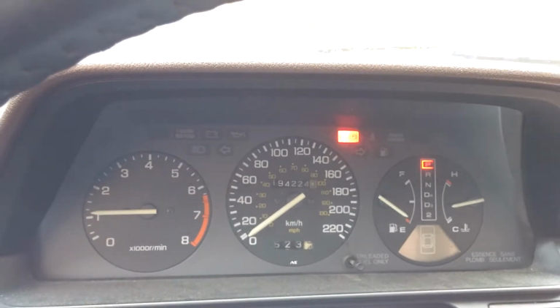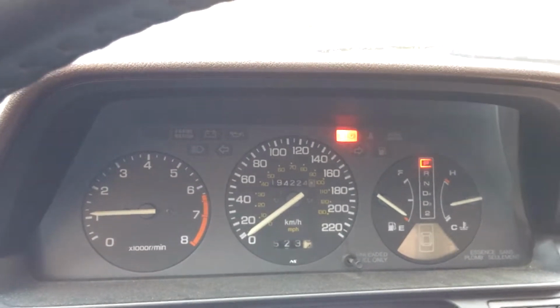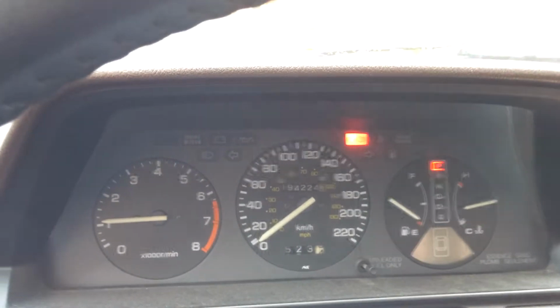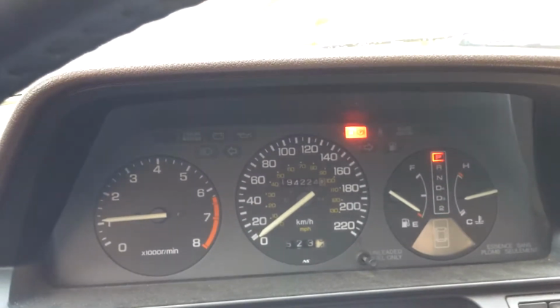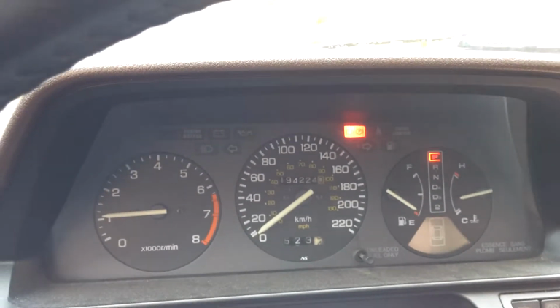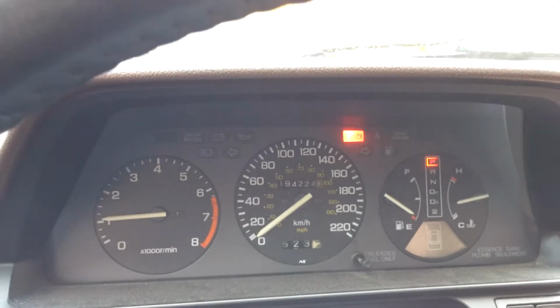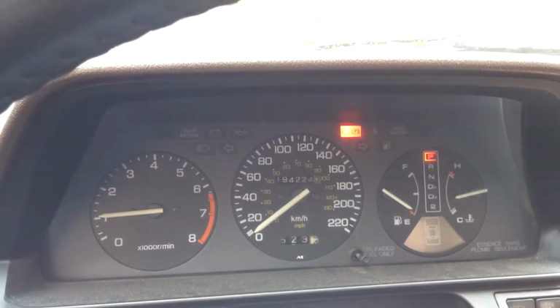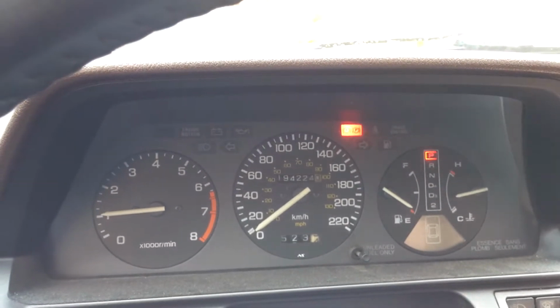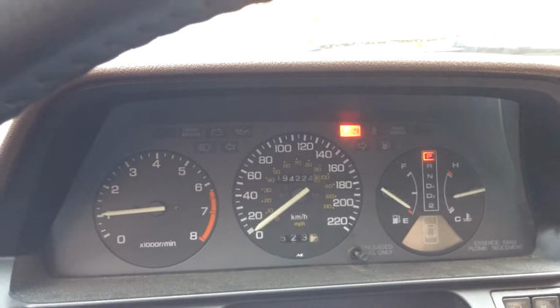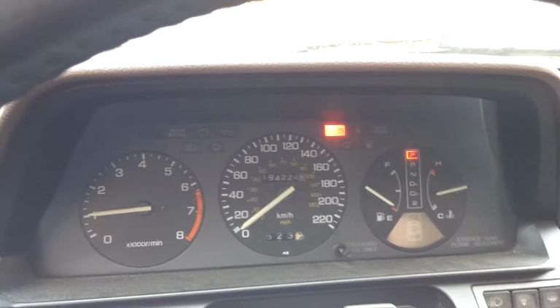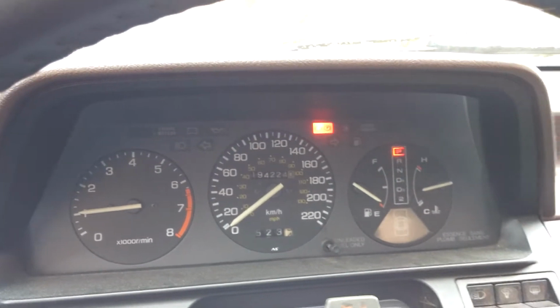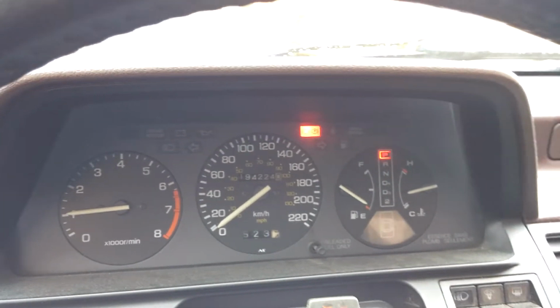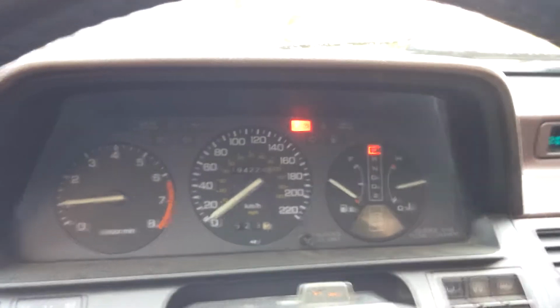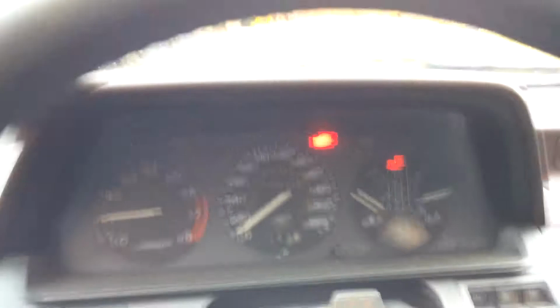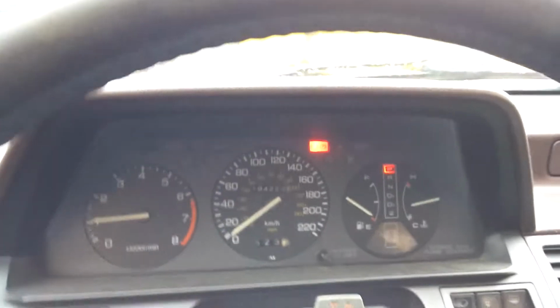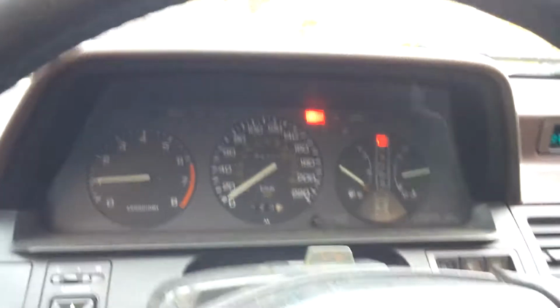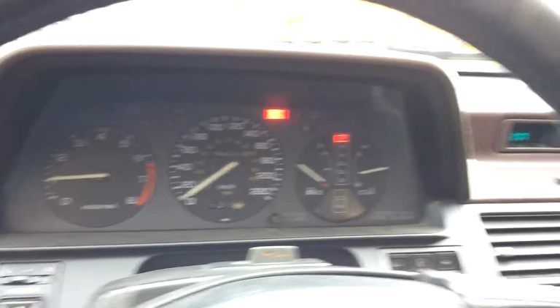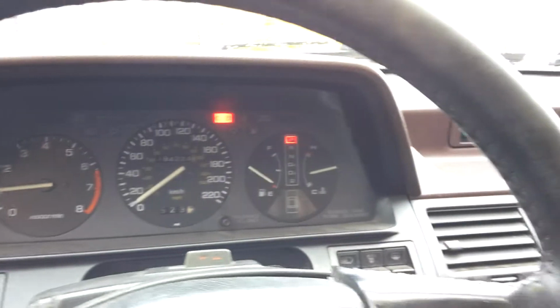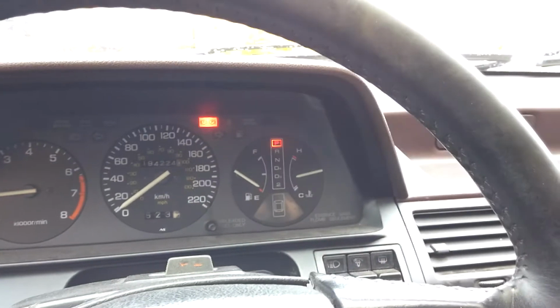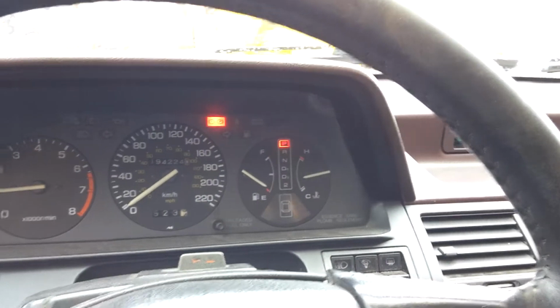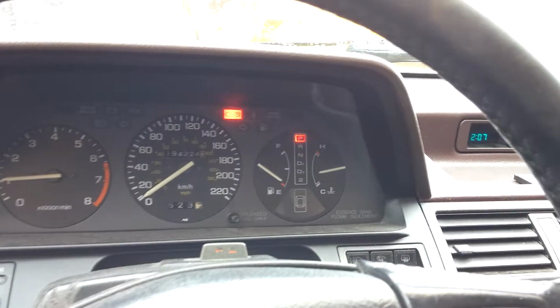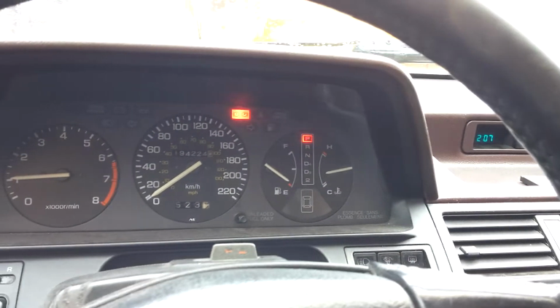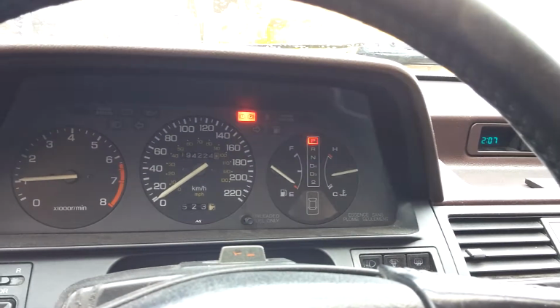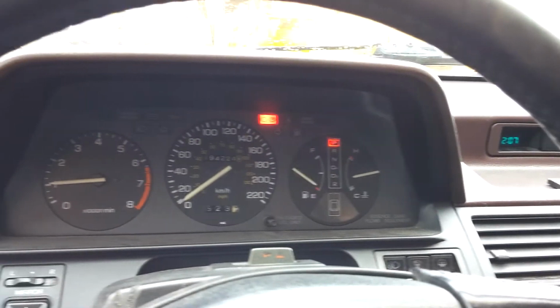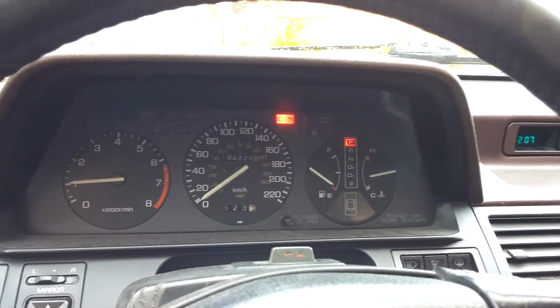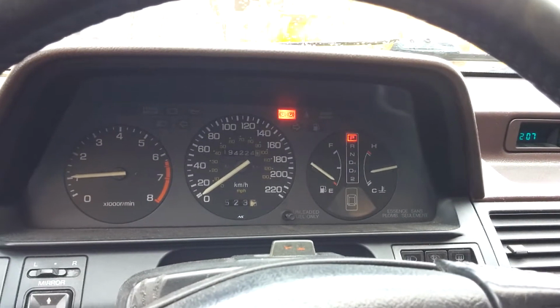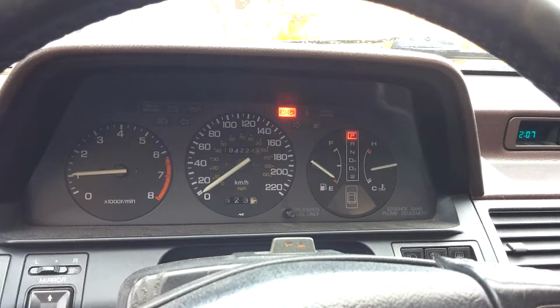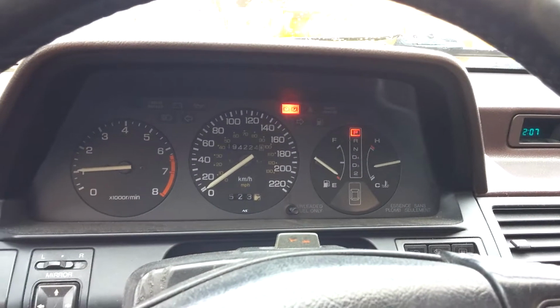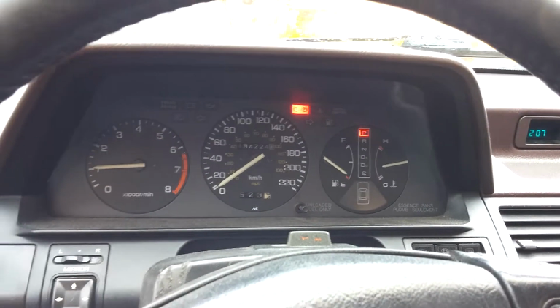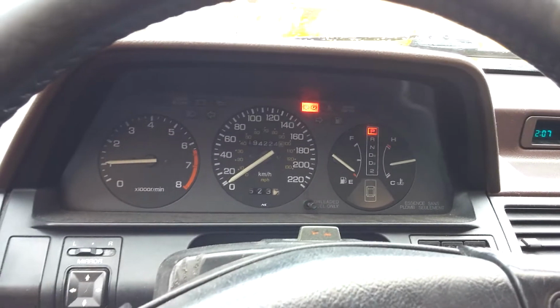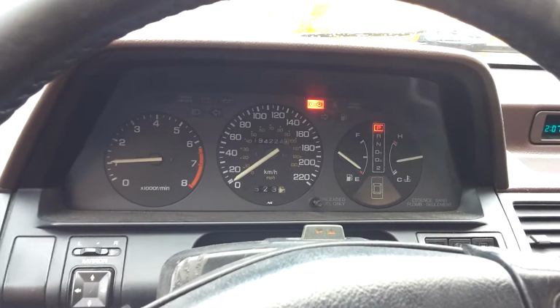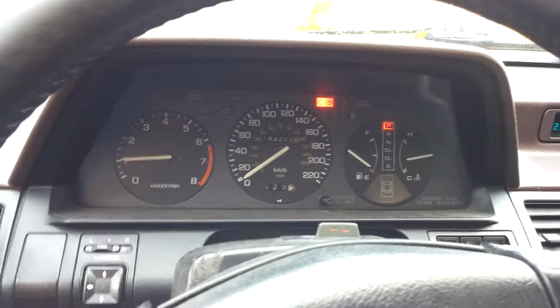That turned it on. Battery light just decides to do whatever it wants once in a while. The alternator might have fixed itself. It is CA6 — witchcraft is strong with this one.